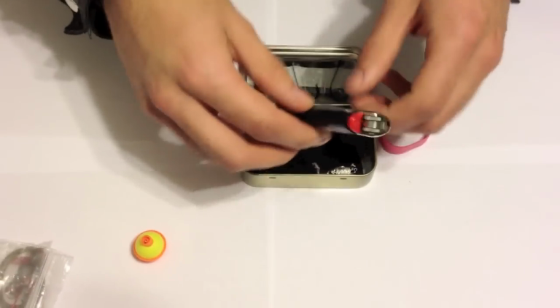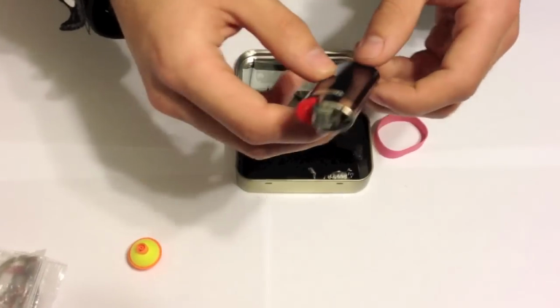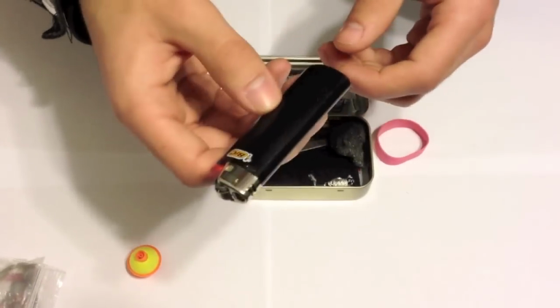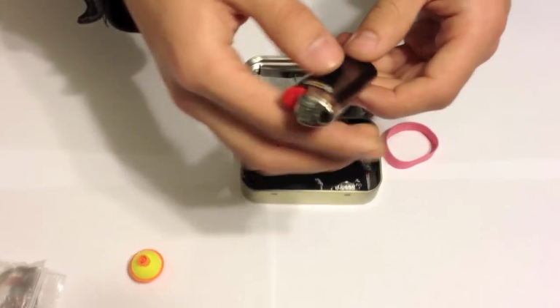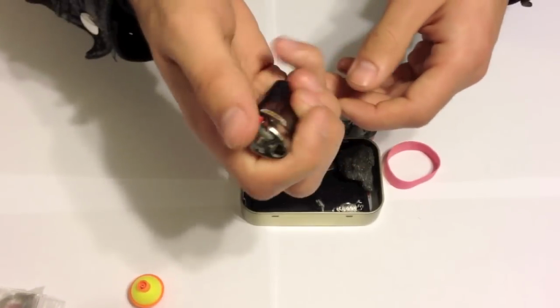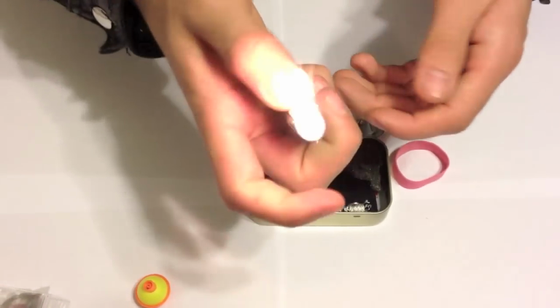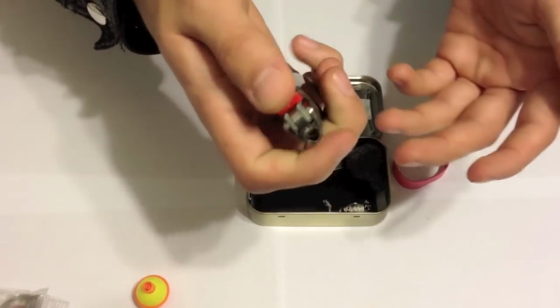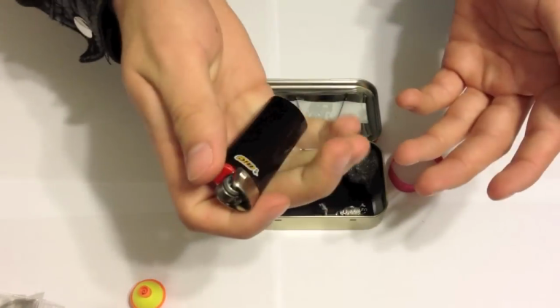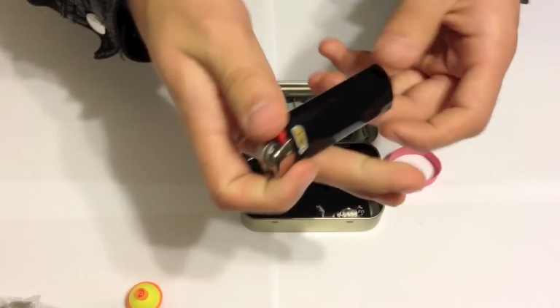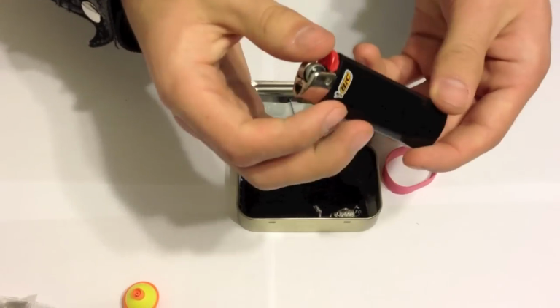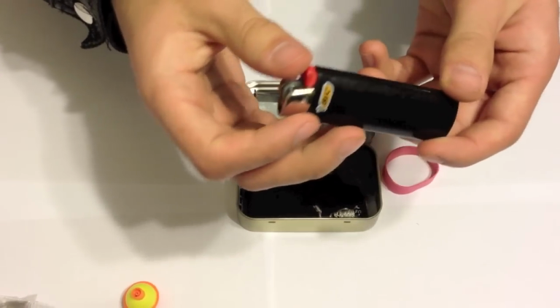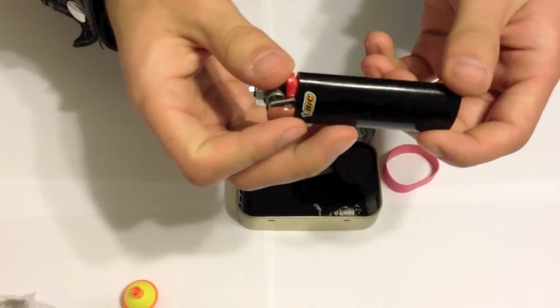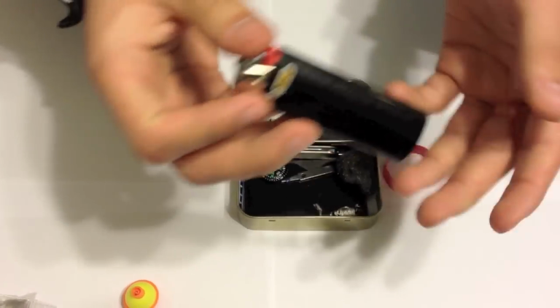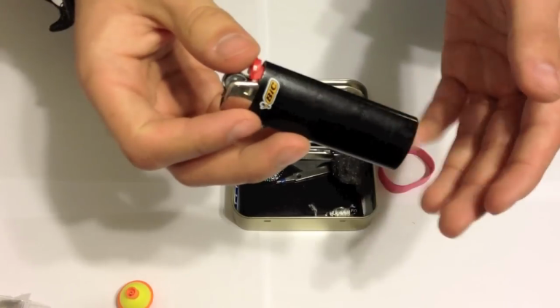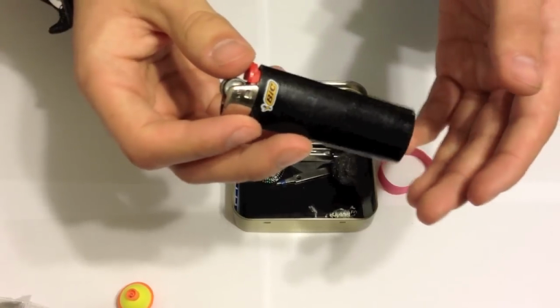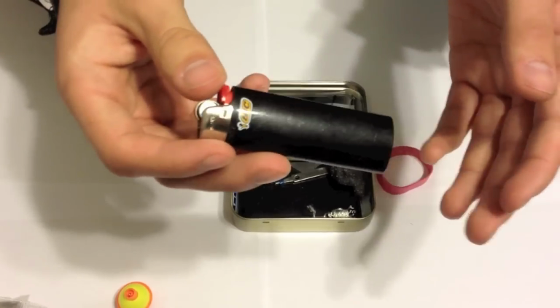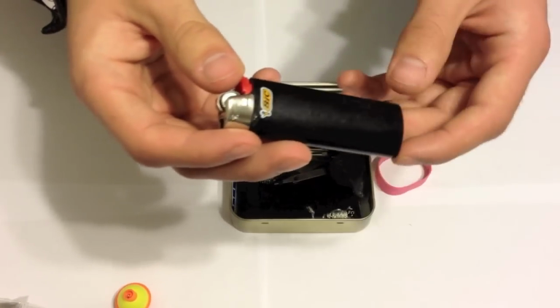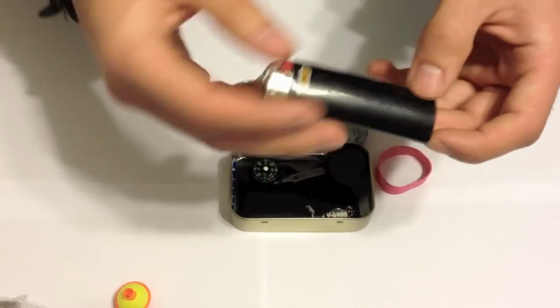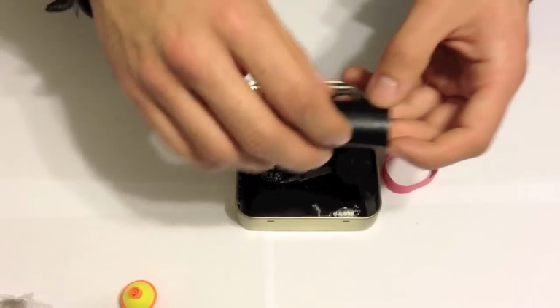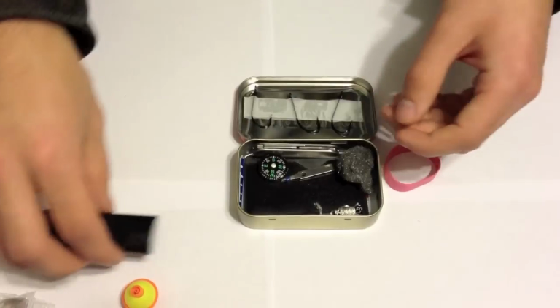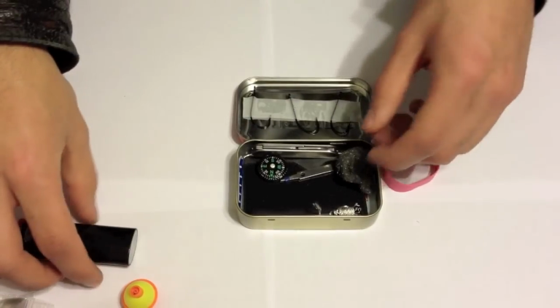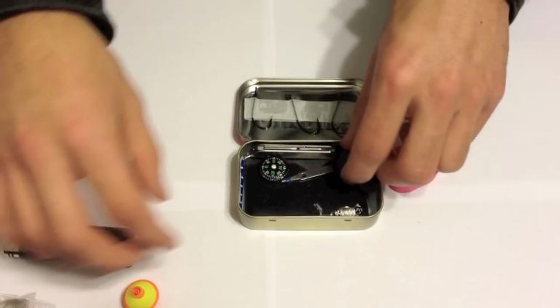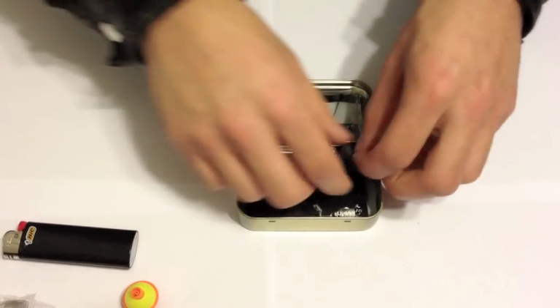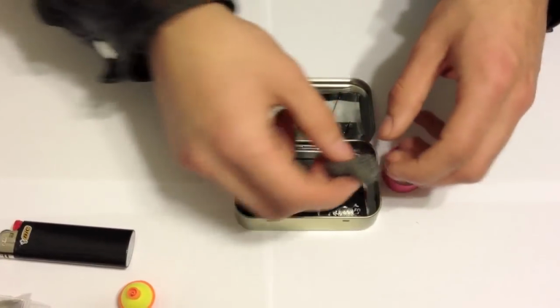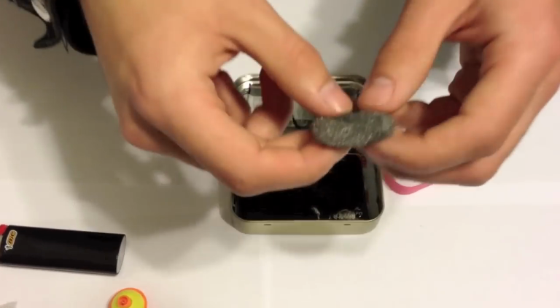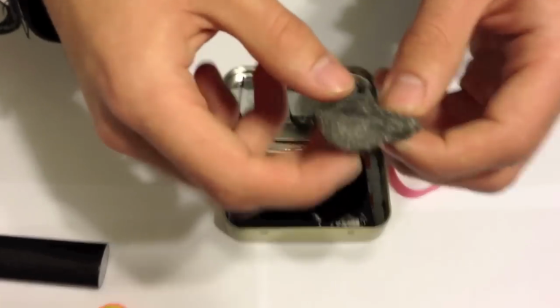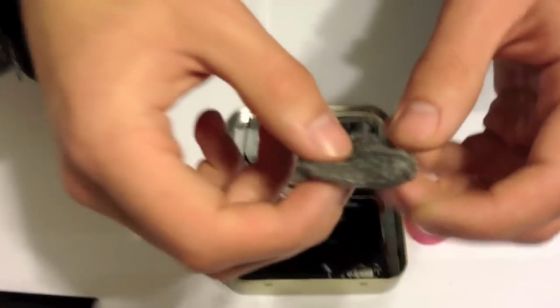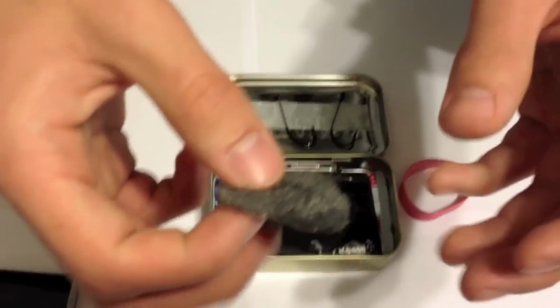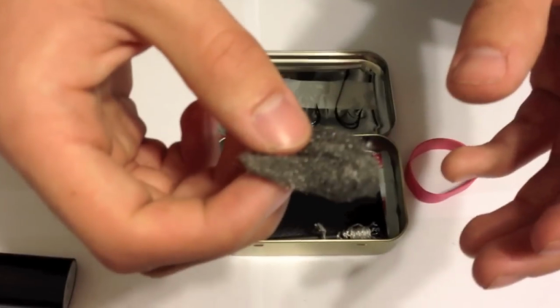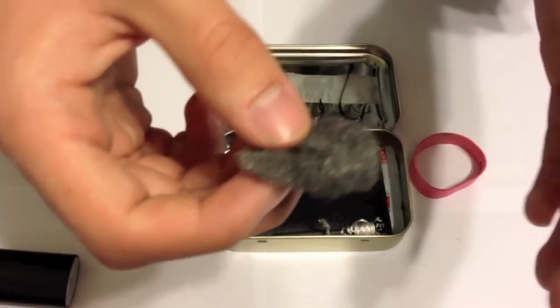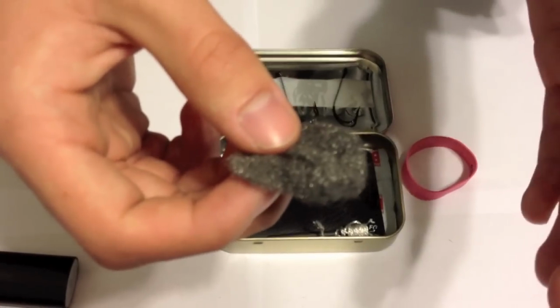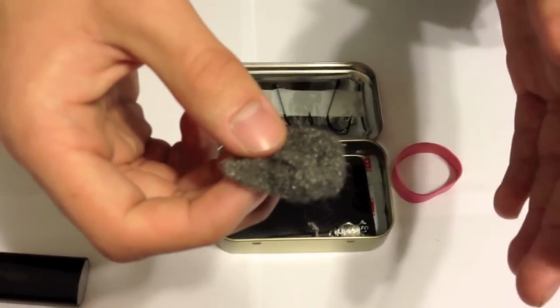Then we have a lighter — great for starting fires and trimming lines, always a great thing to have with you. We also have some steel wool, which is an excellent fire starter for those of you that don't know.